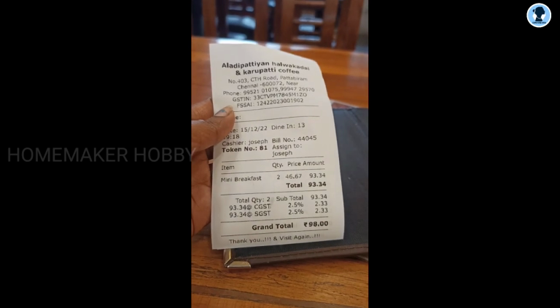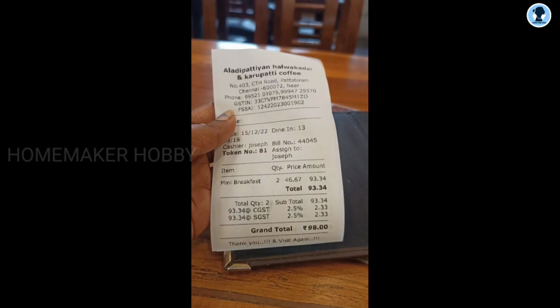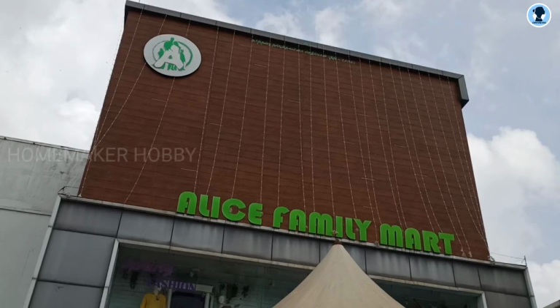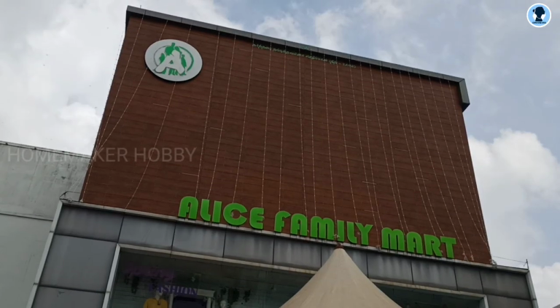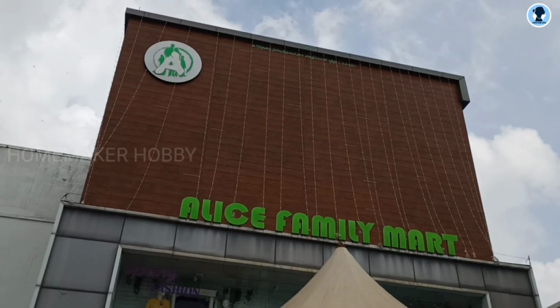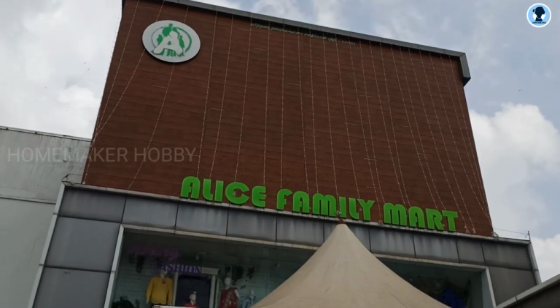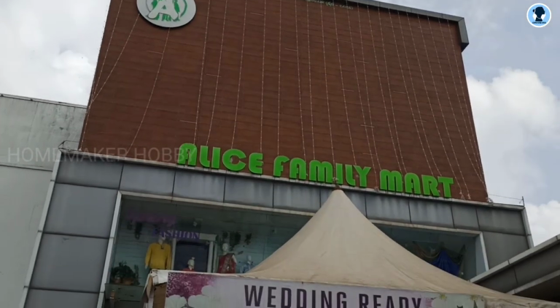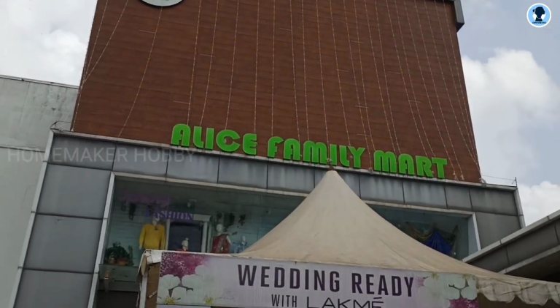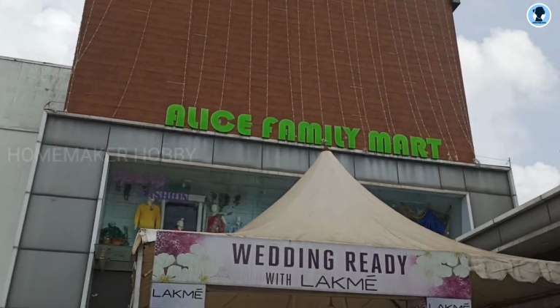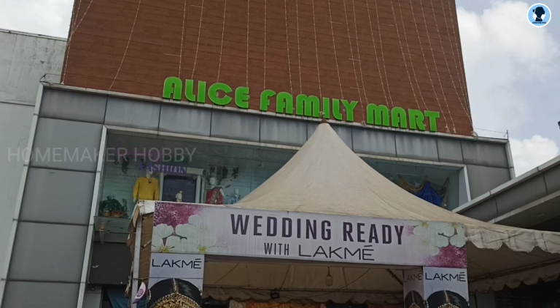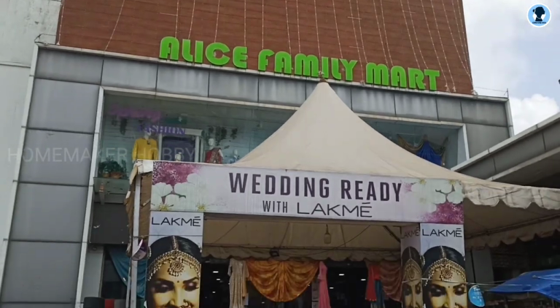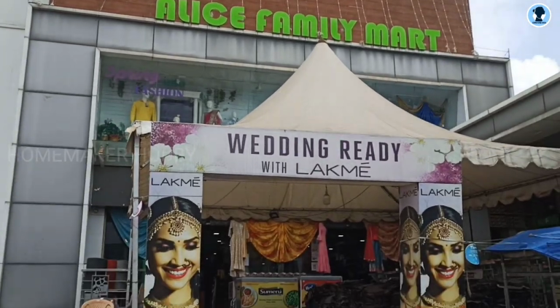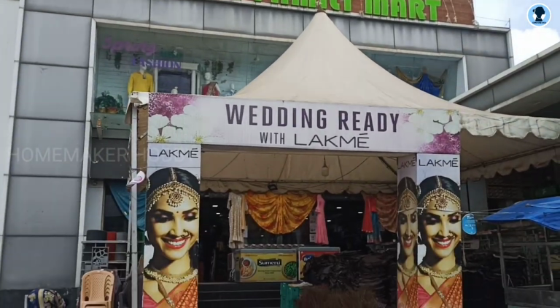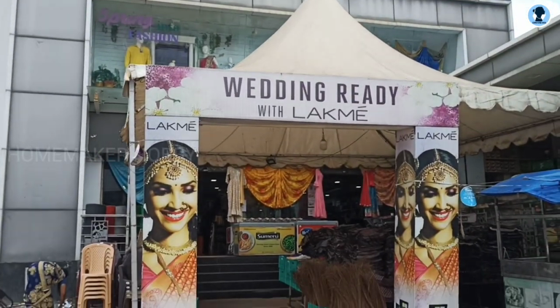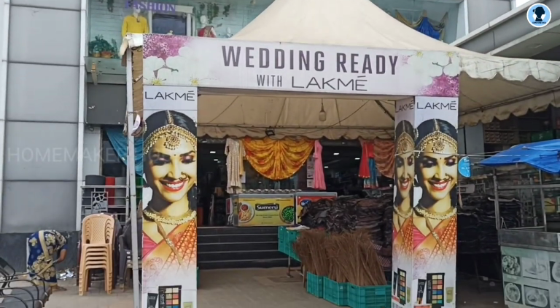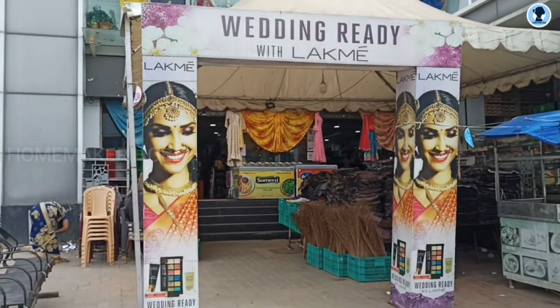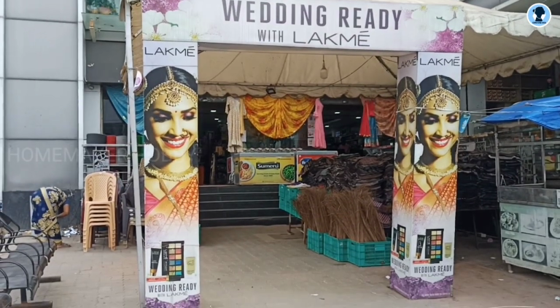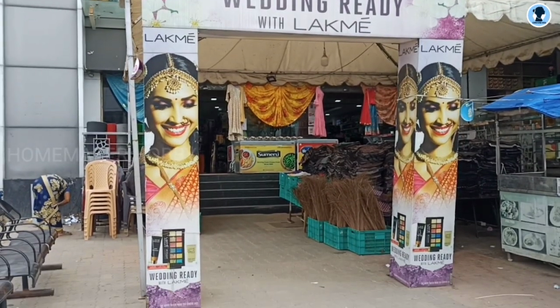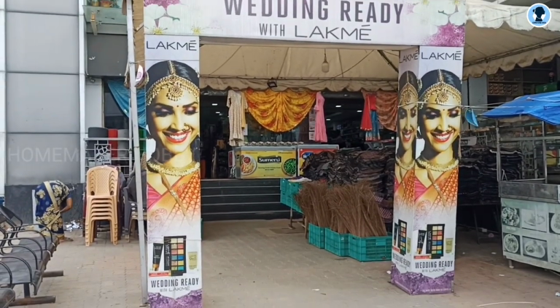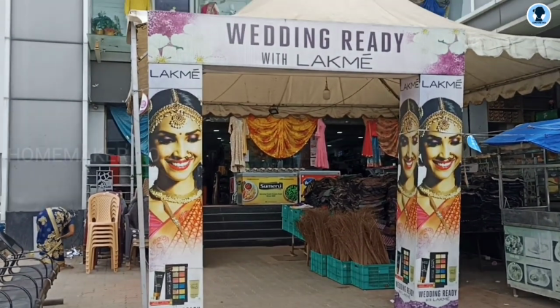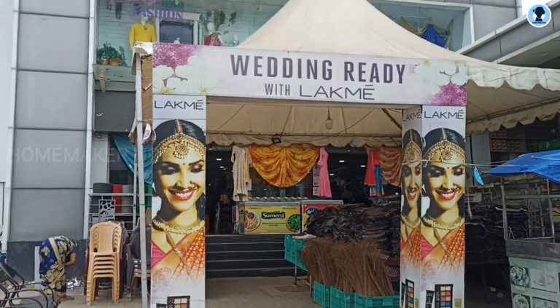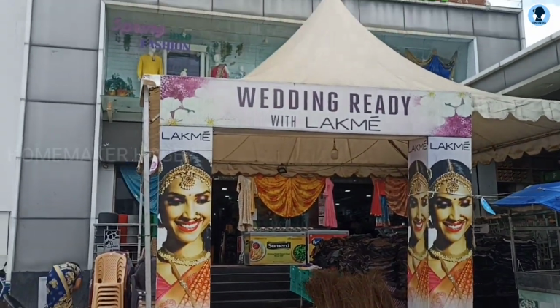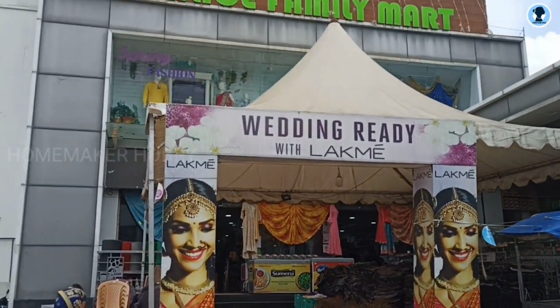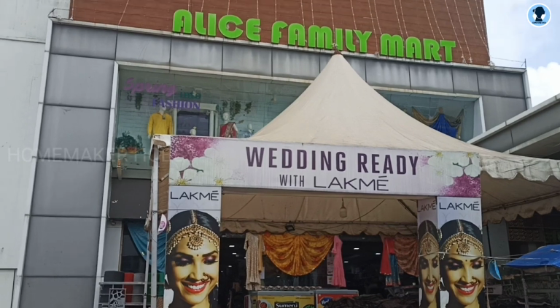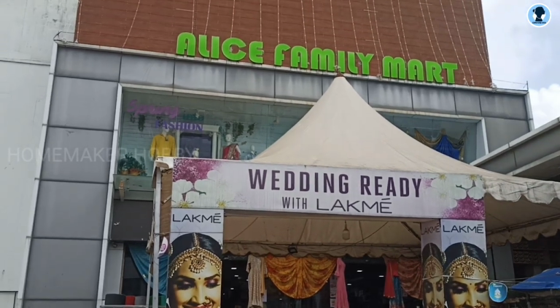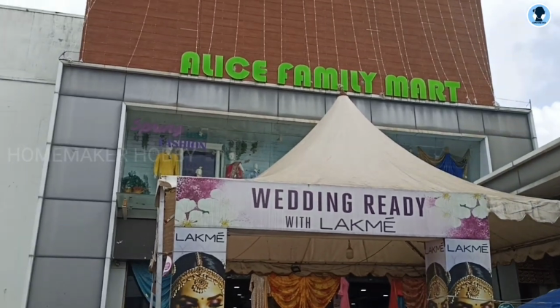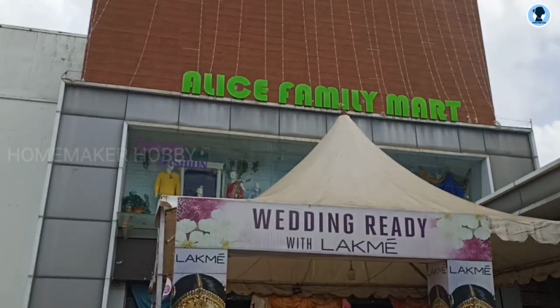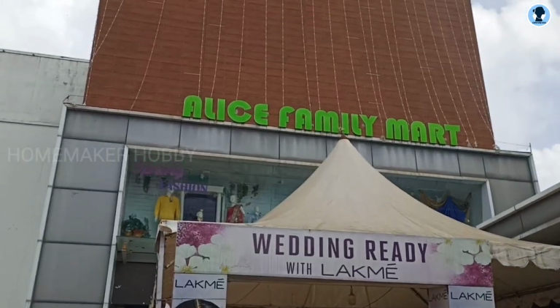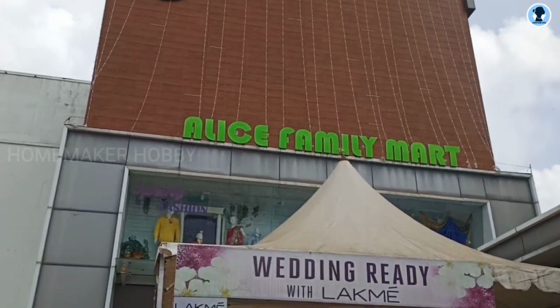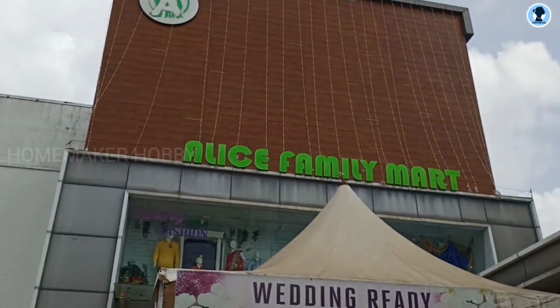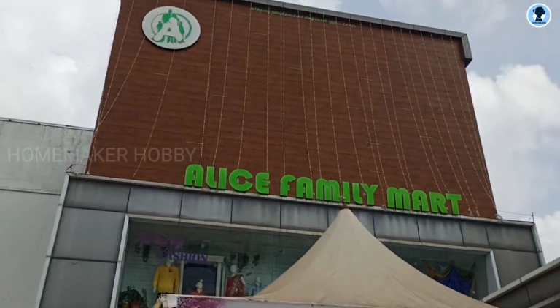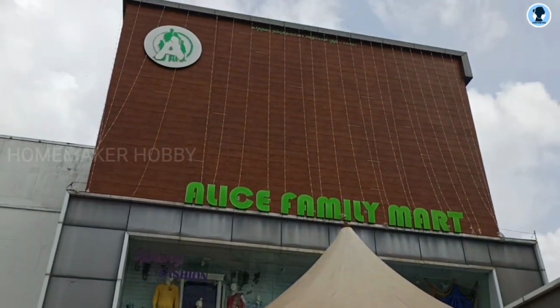I'm going to go to the Alice Family Supermart. Pappuva School has a water bottle — this is the 3rd water bottle. I'm going to start checking this one, so that's why we have to look at the water bottles here.